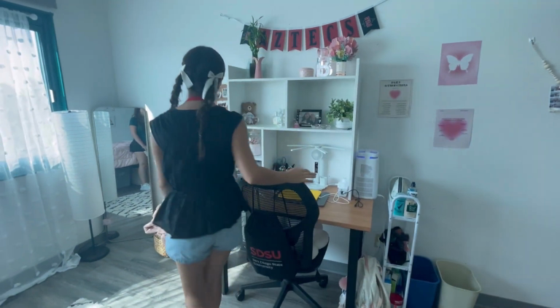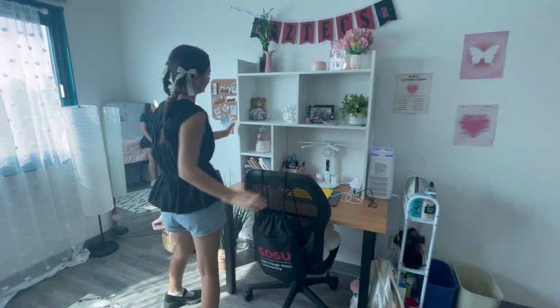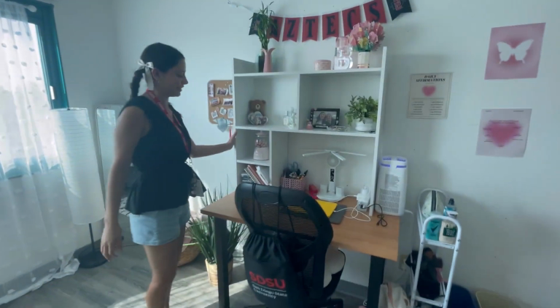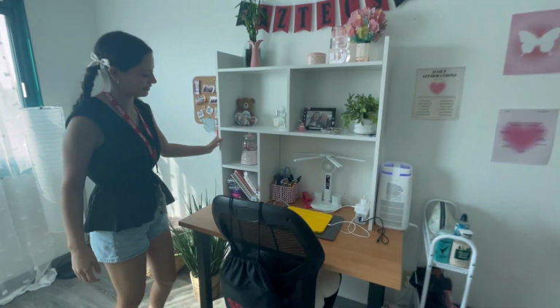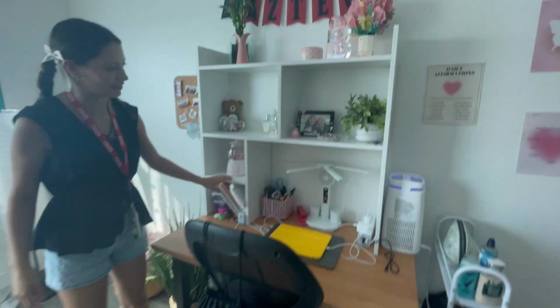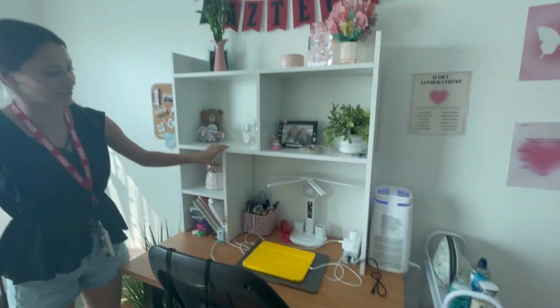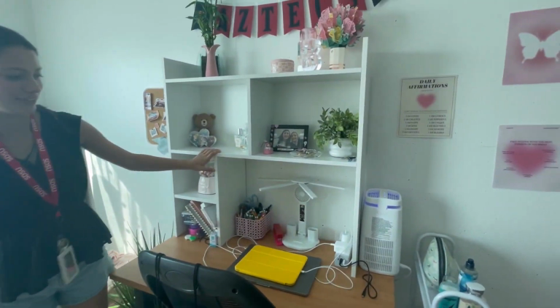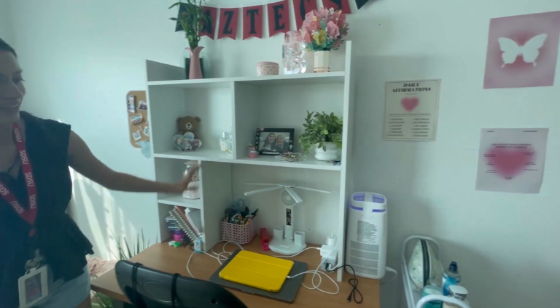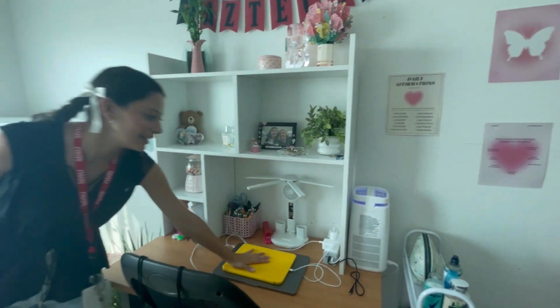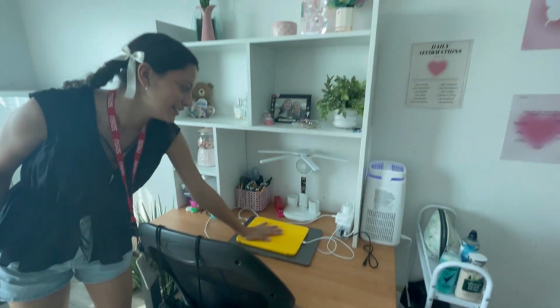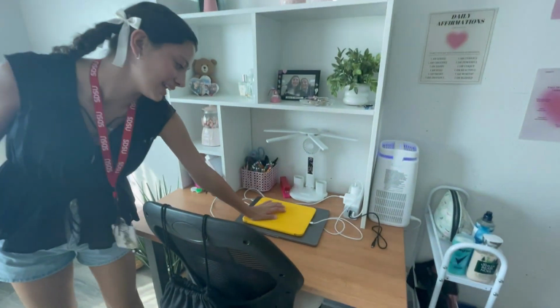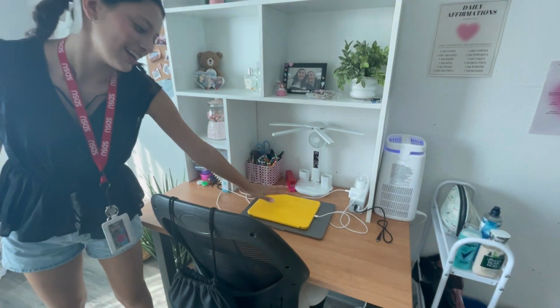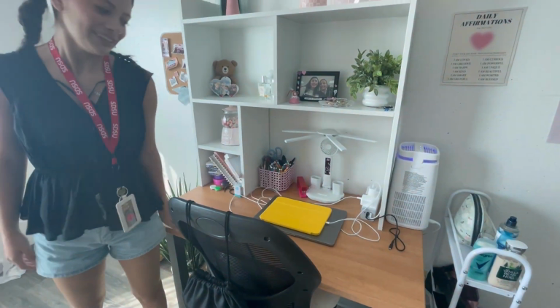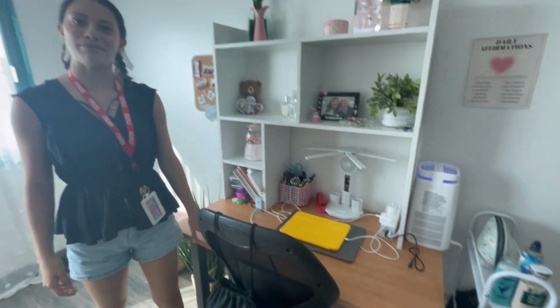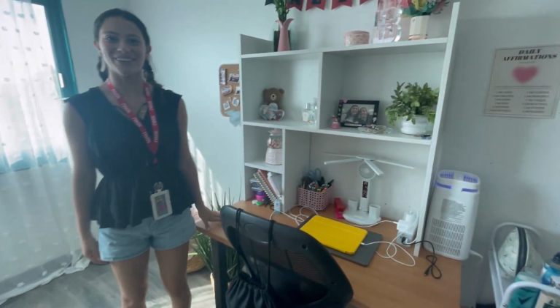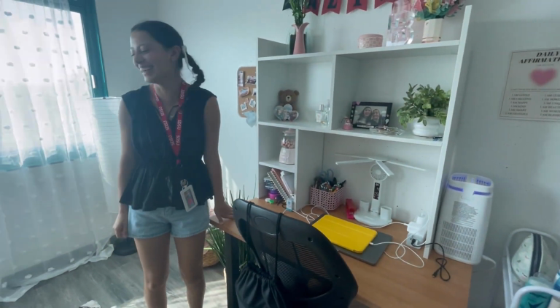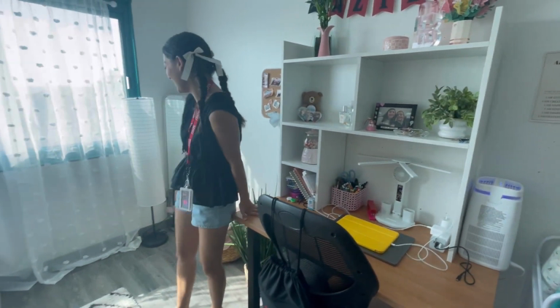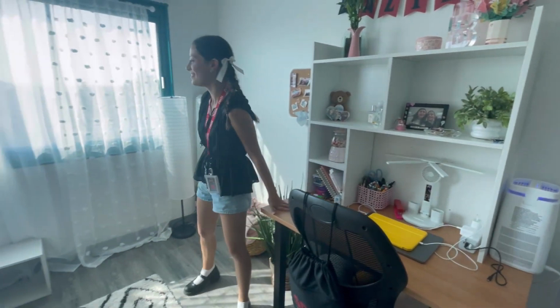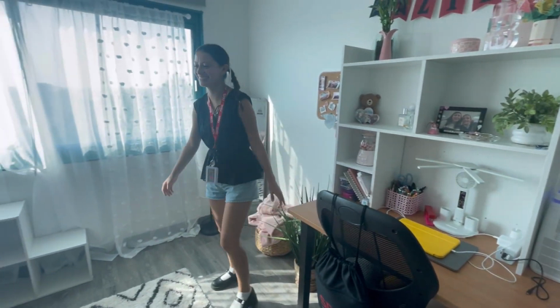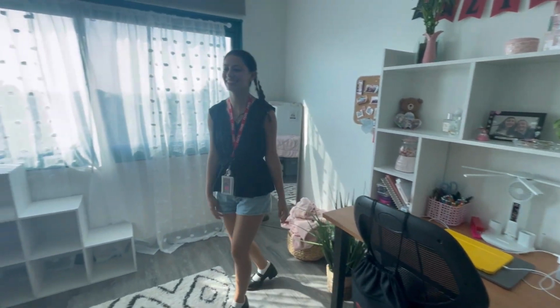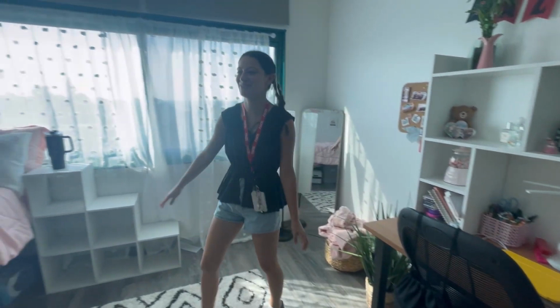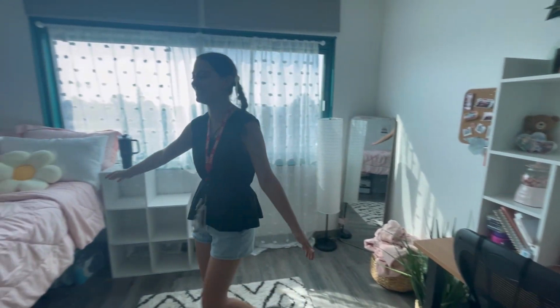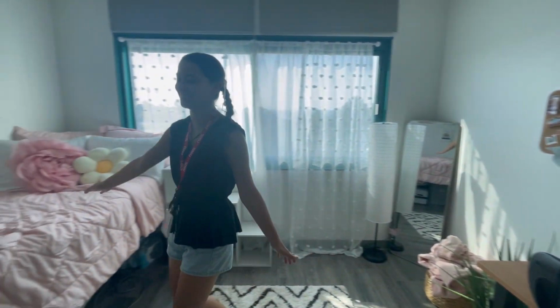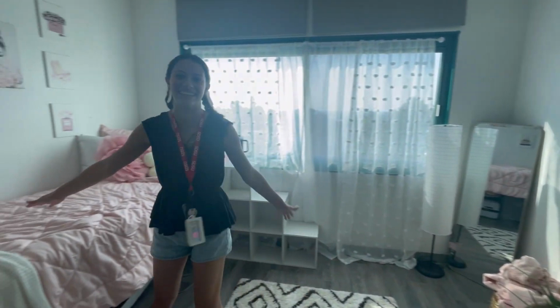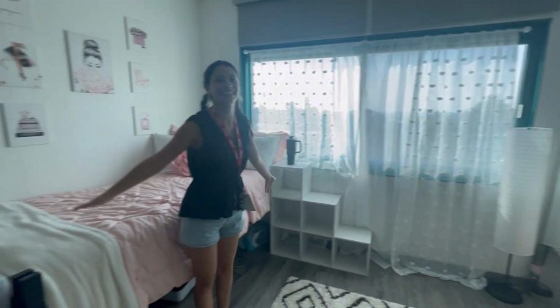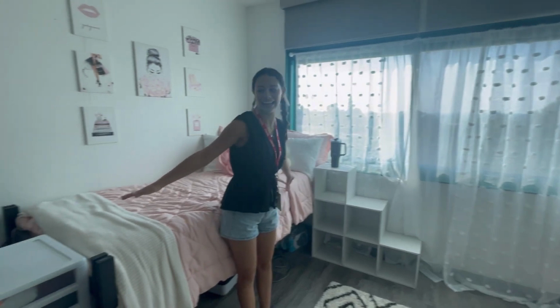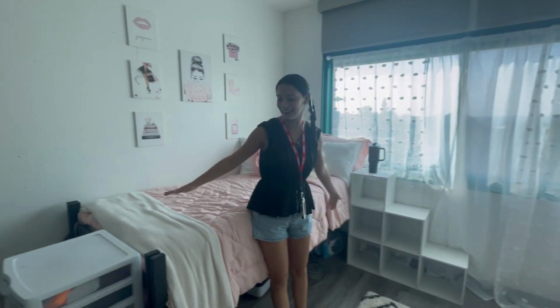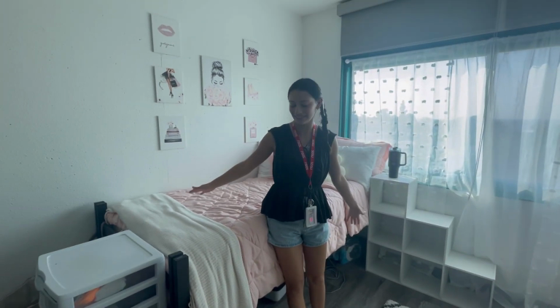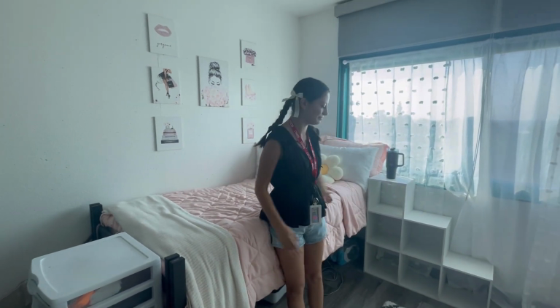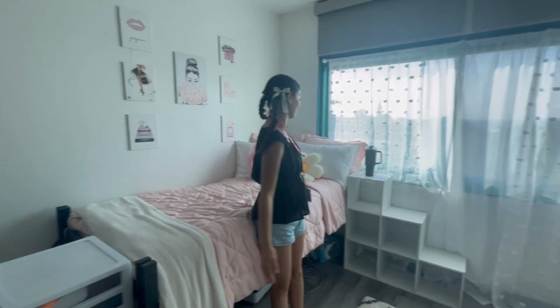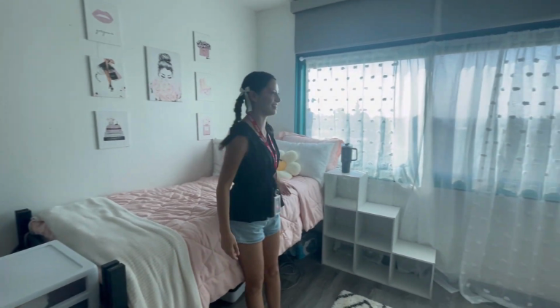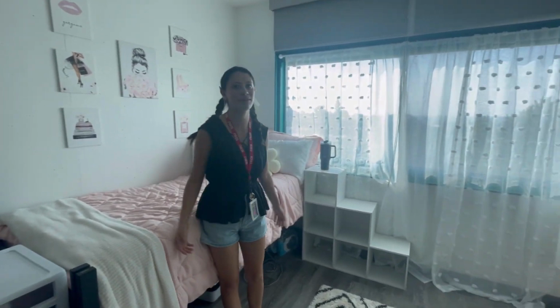My desk is here, and I bought this organizer off Amazon that I keep all my stuff in — my iPad and computer. But this is what a Chappie single looks like, and yeah, it's big.